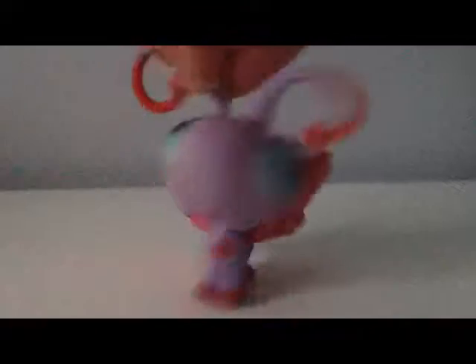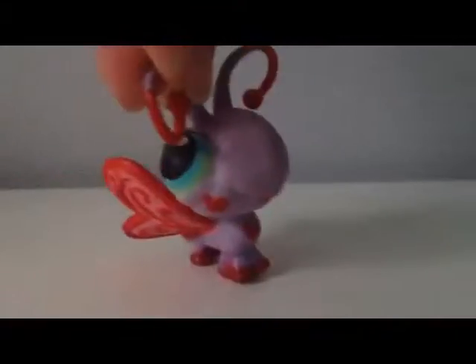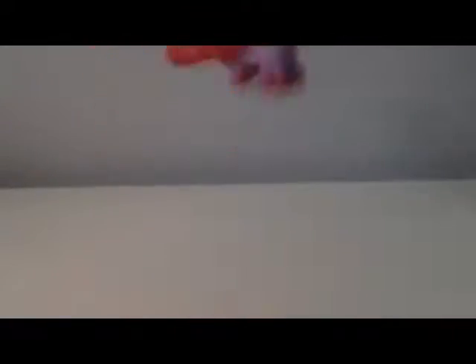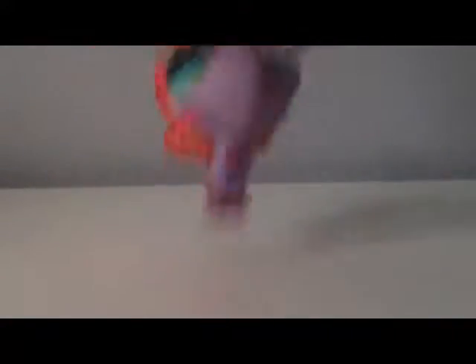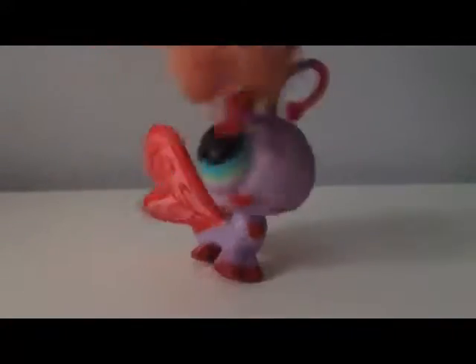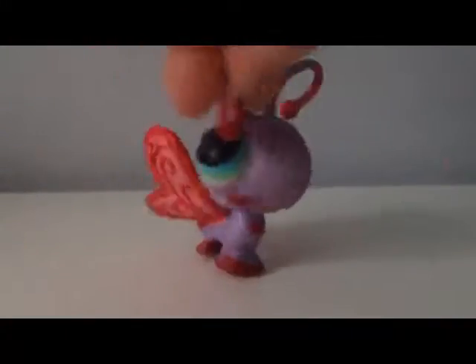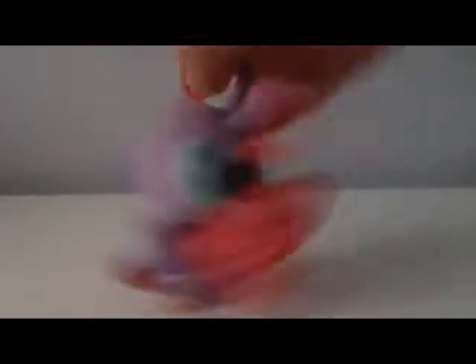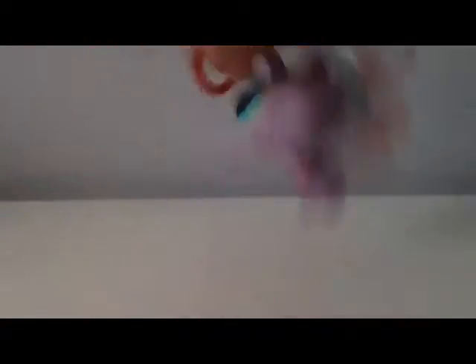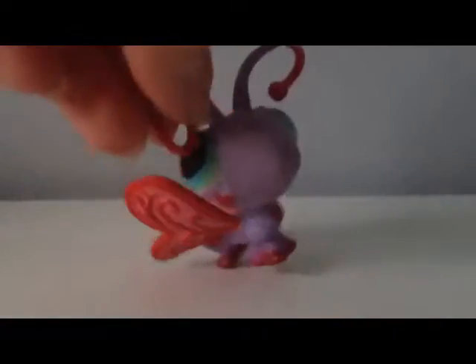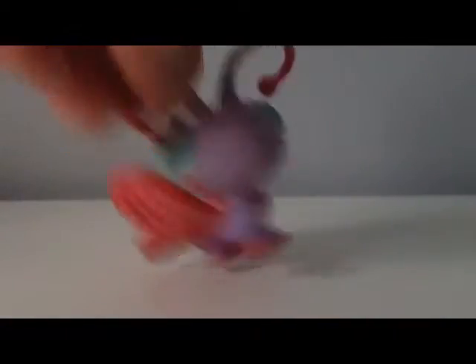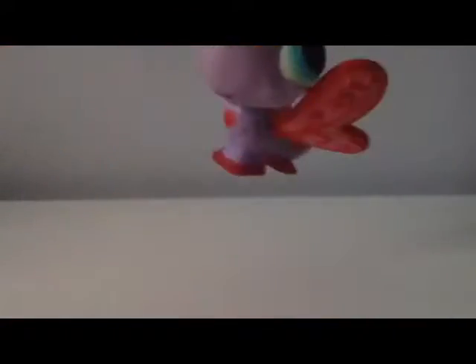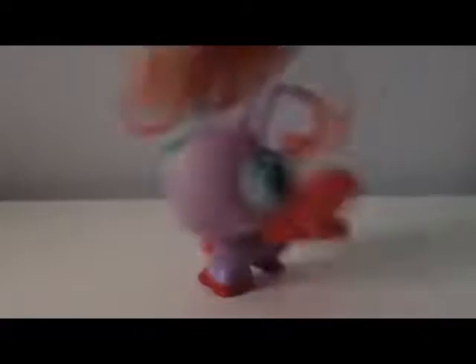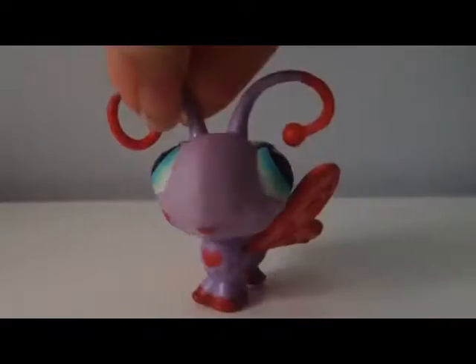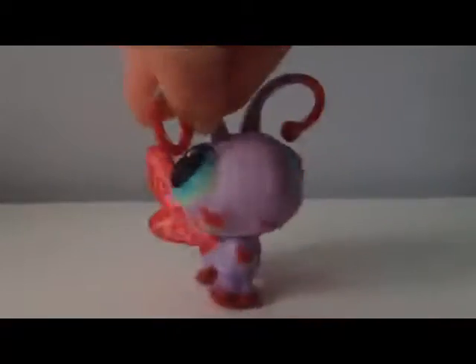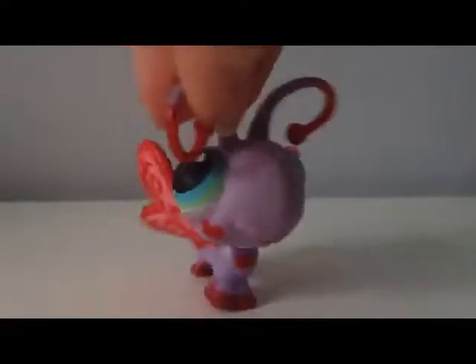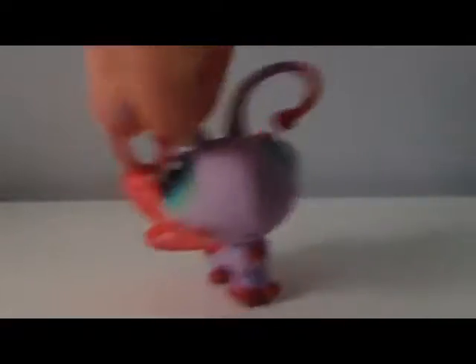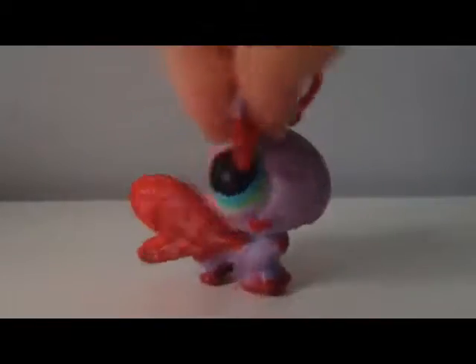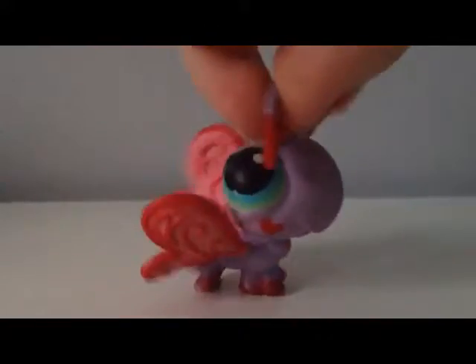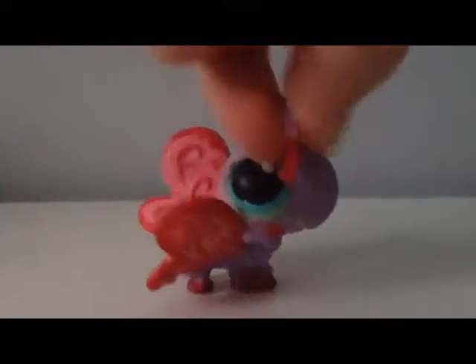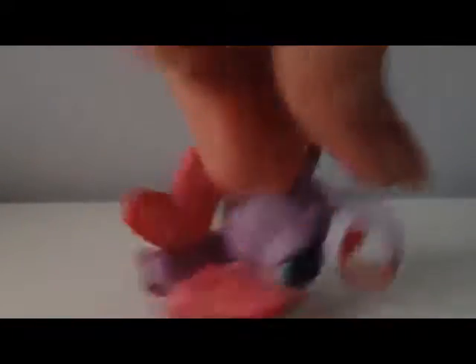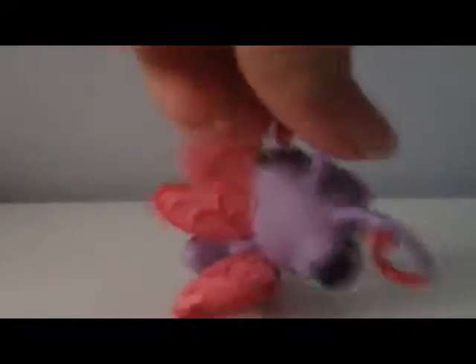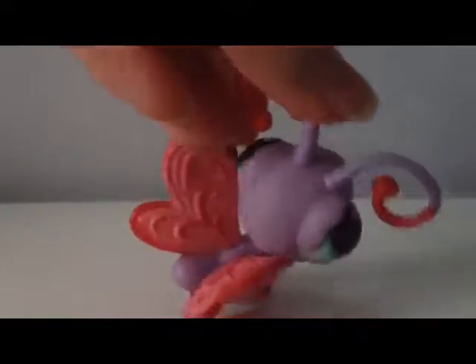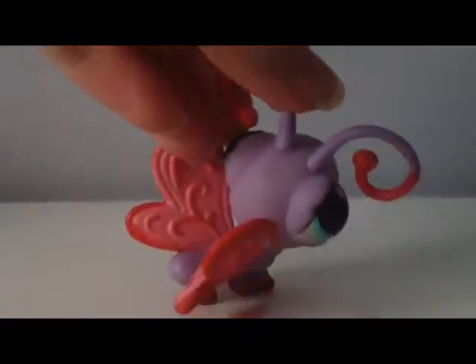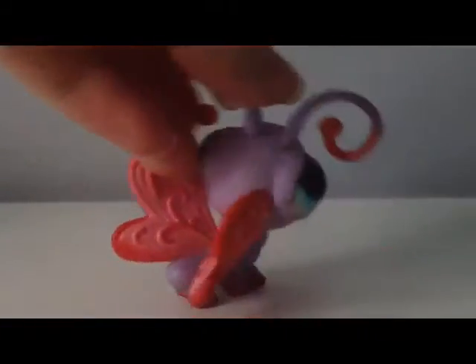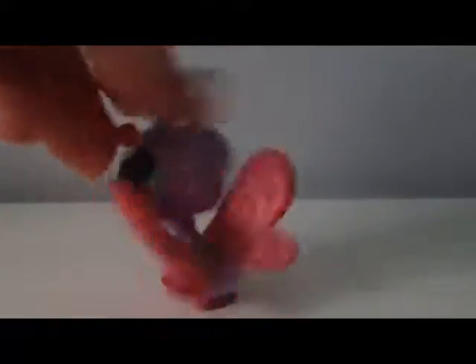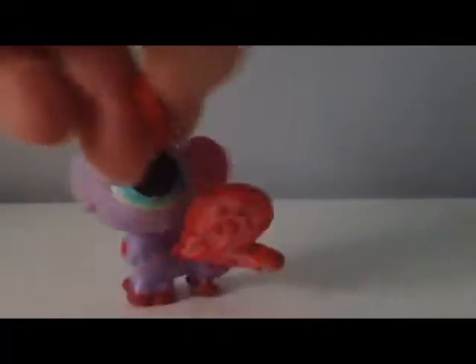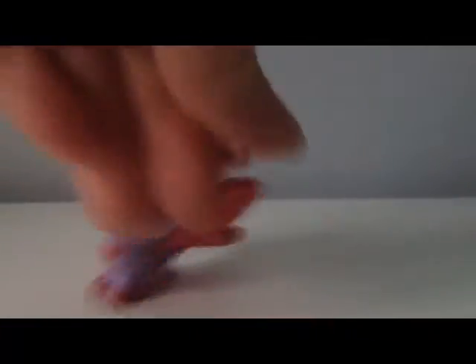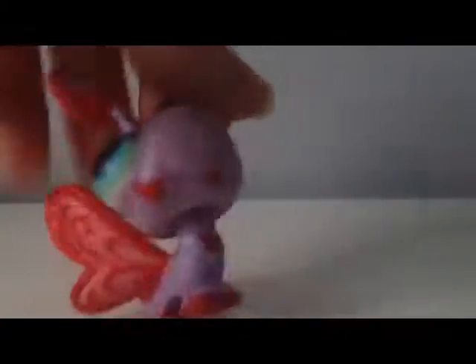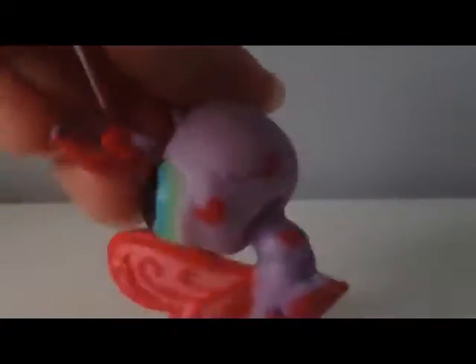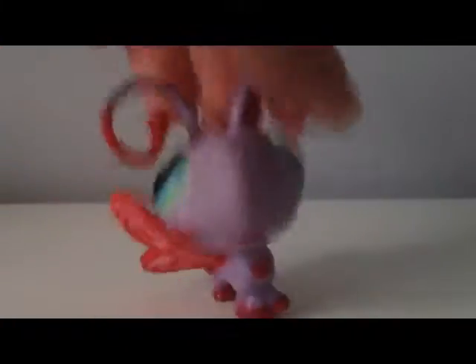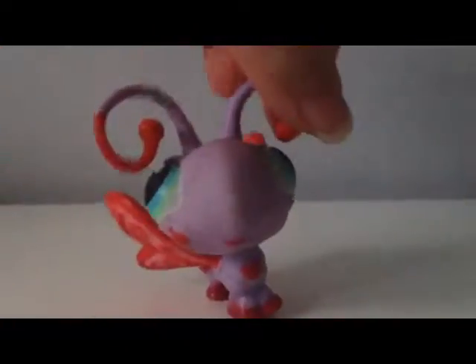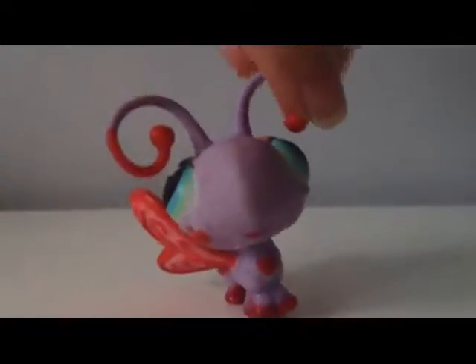Hey guys, I'm reviewing a custom today. It's Valentine's Day. We would have done it on Callie's show, but we don't have Callie — Callie's not here right now.